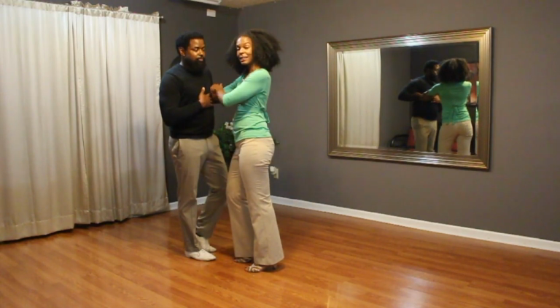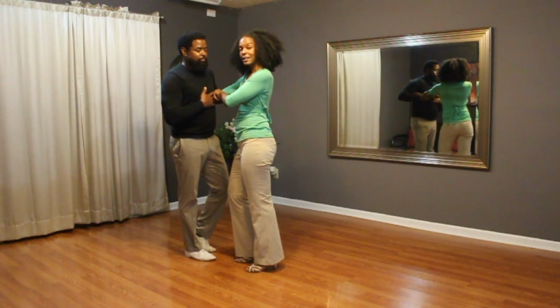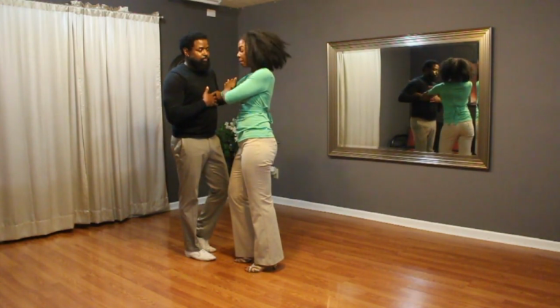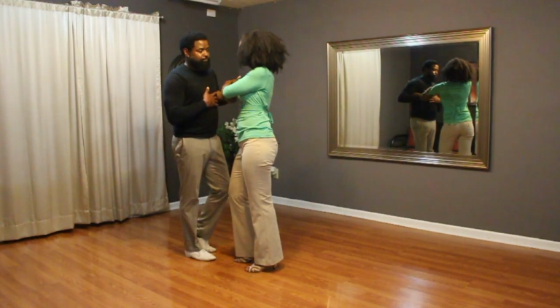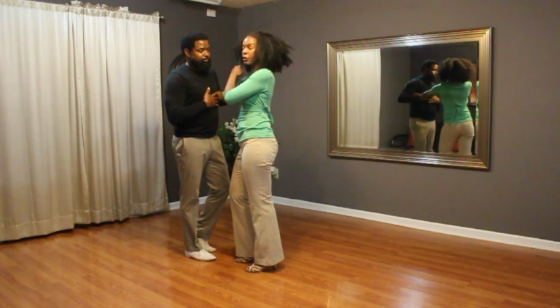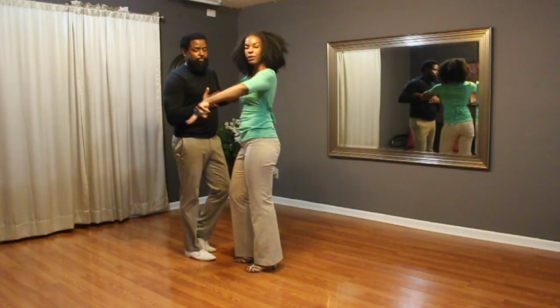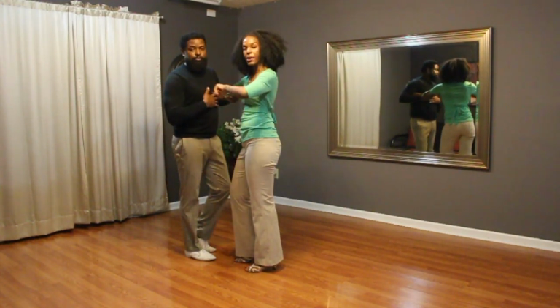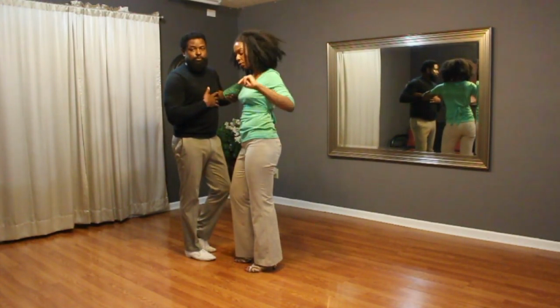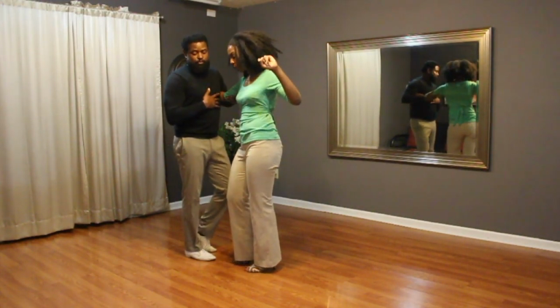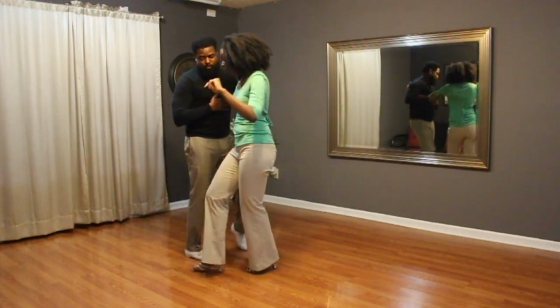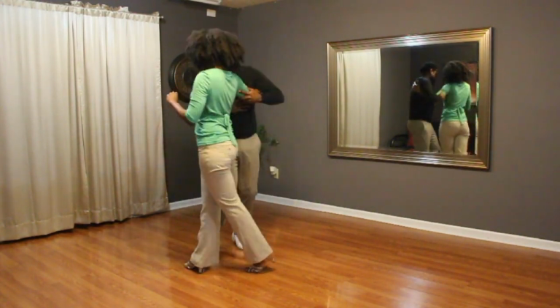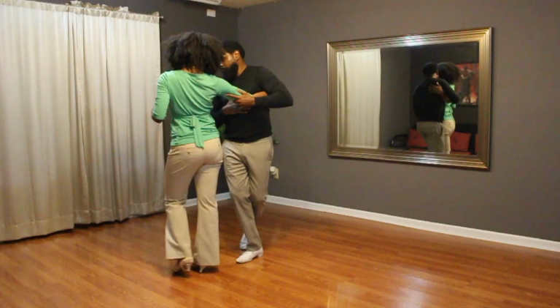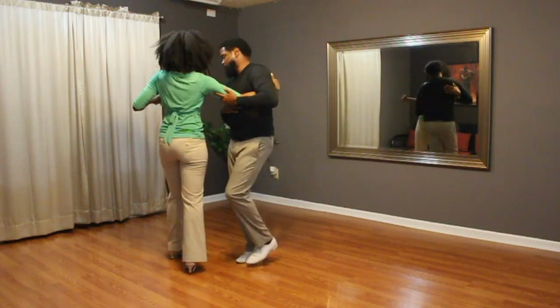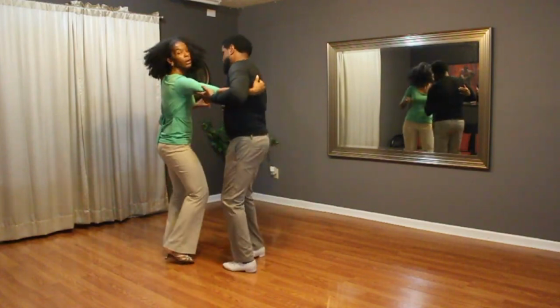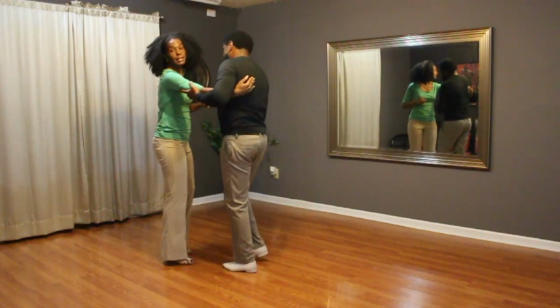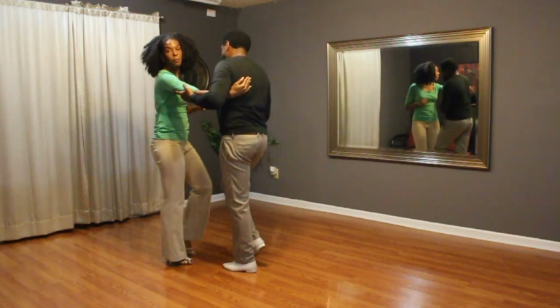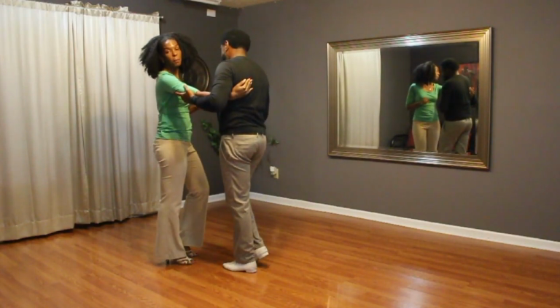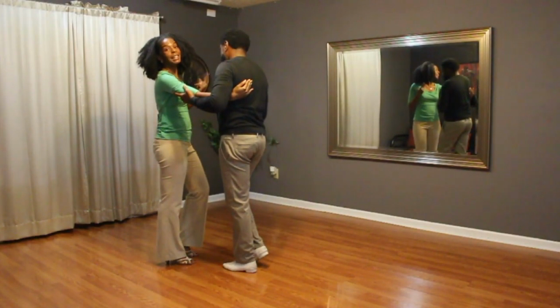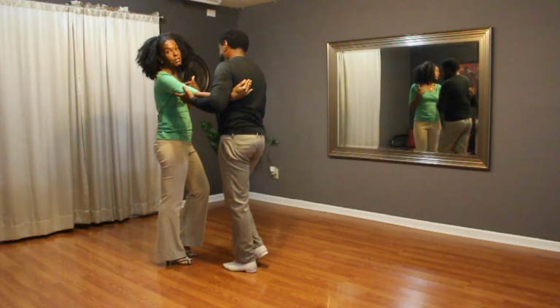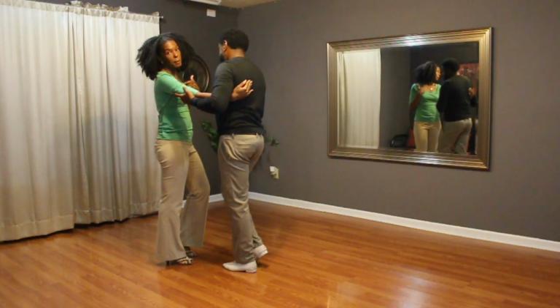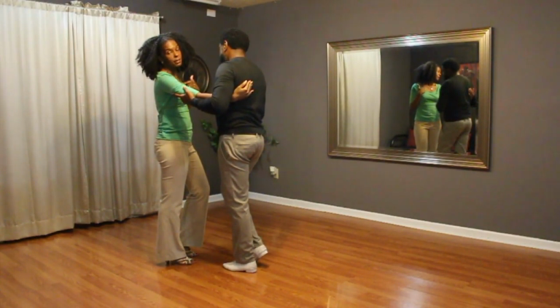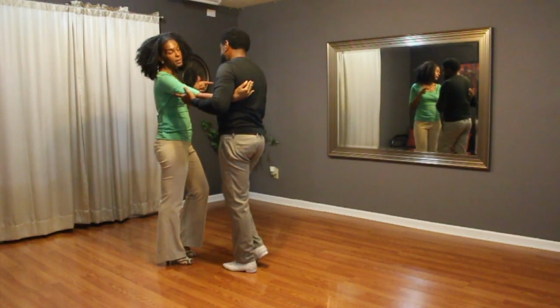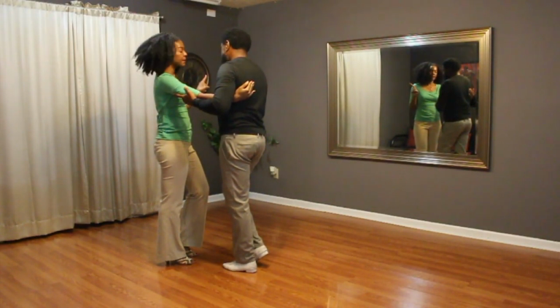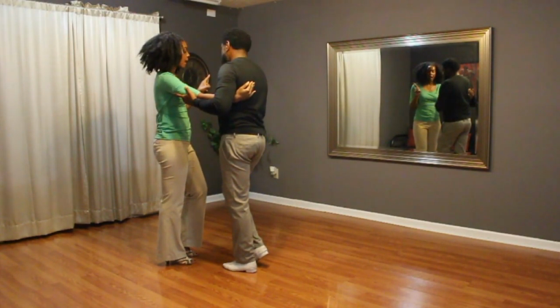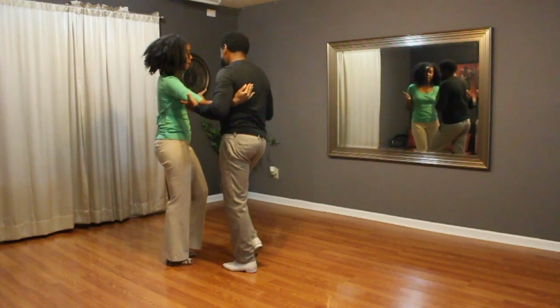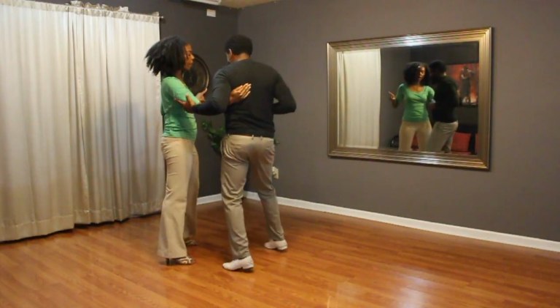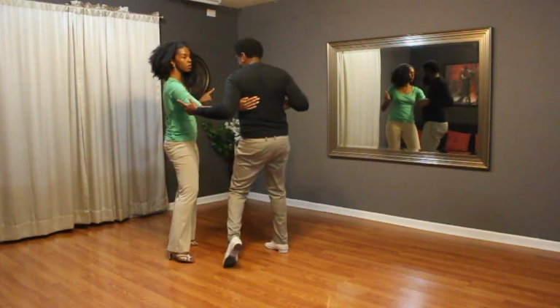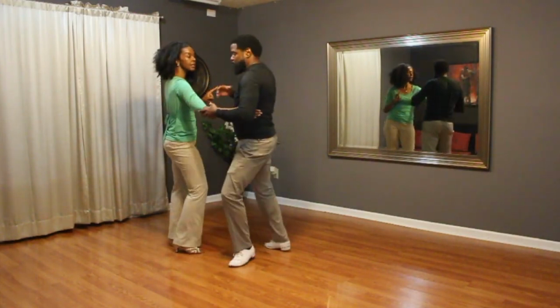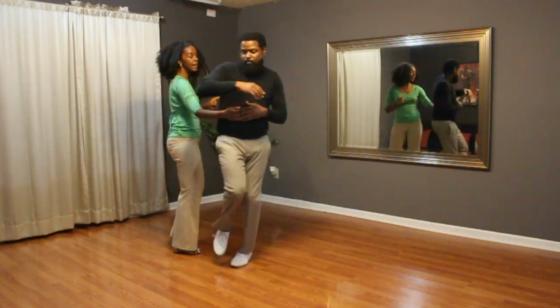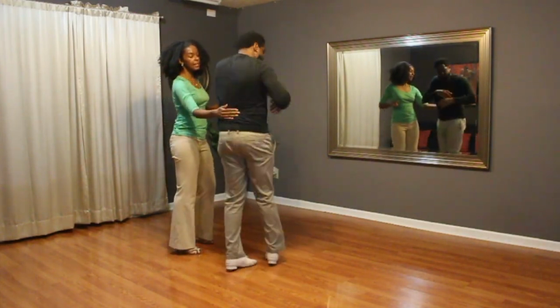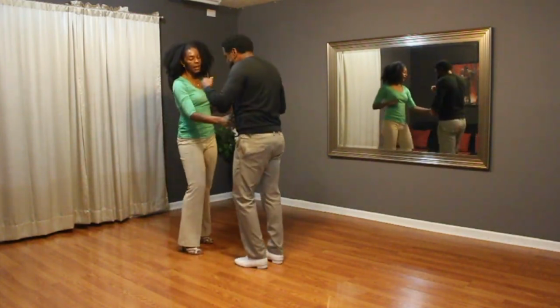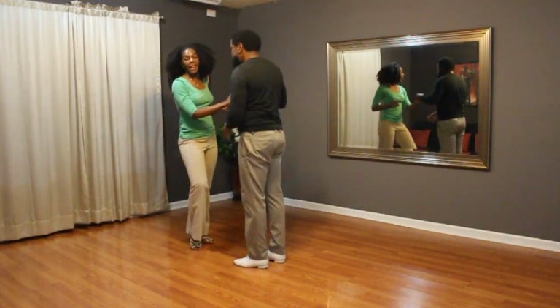Lock the lady's hand in place and you're going to lead her around in a circle. One, two, three, tap, four. Ladies do a basic, gentlemen step side right, five, turn six, seven, eight.